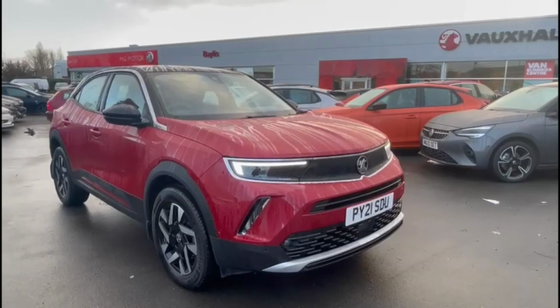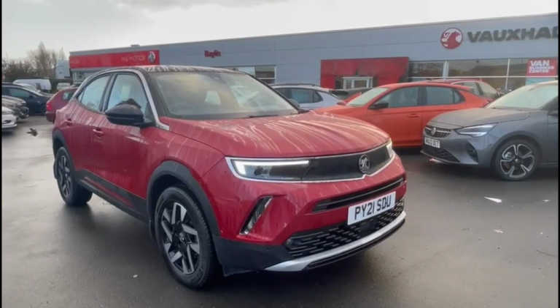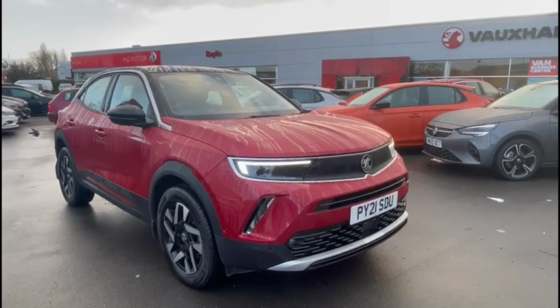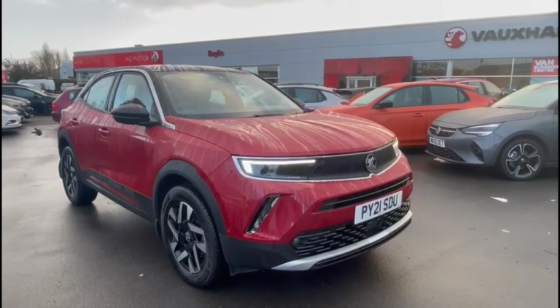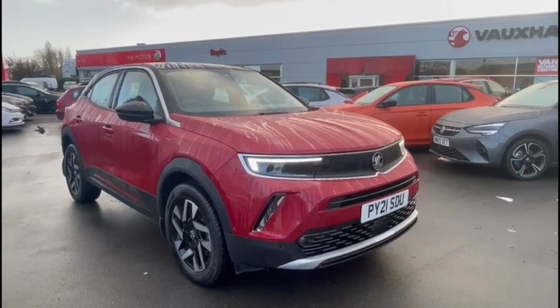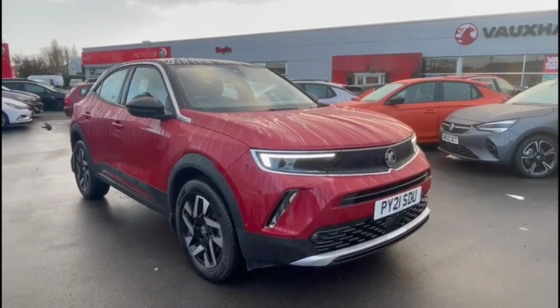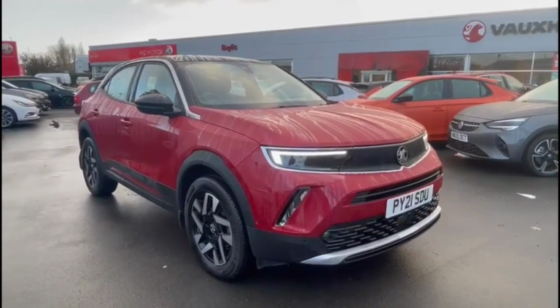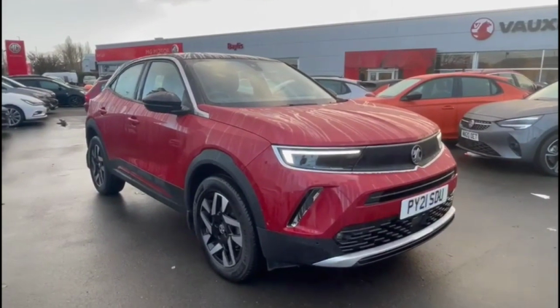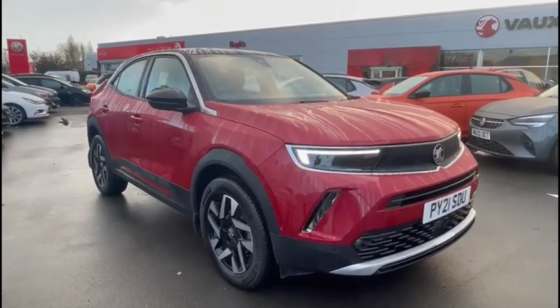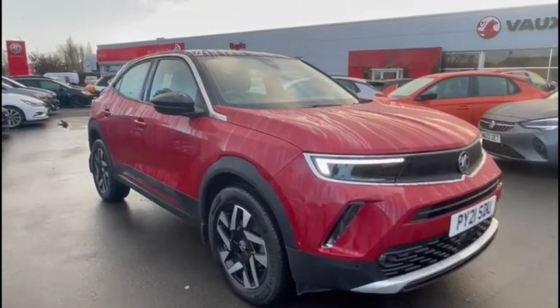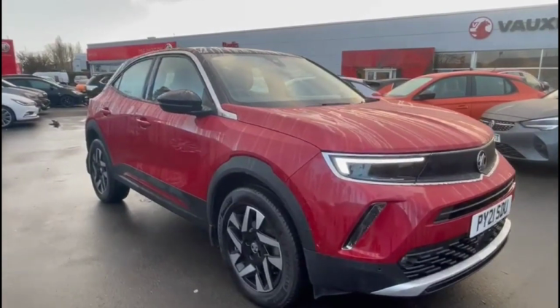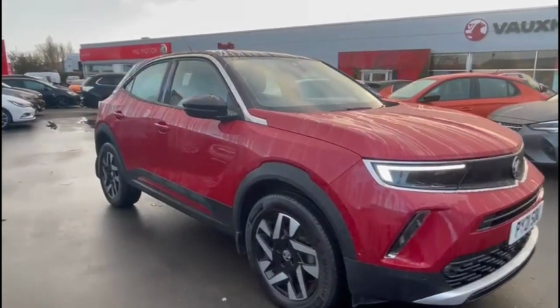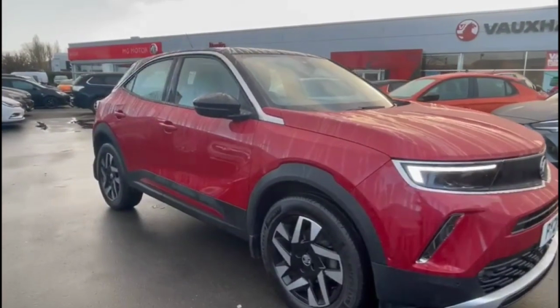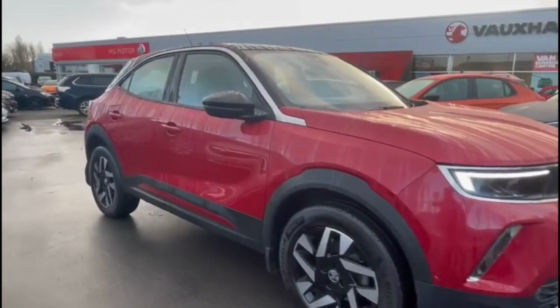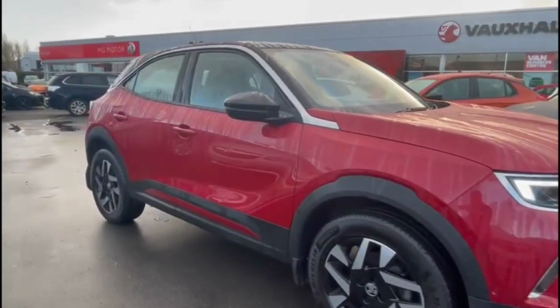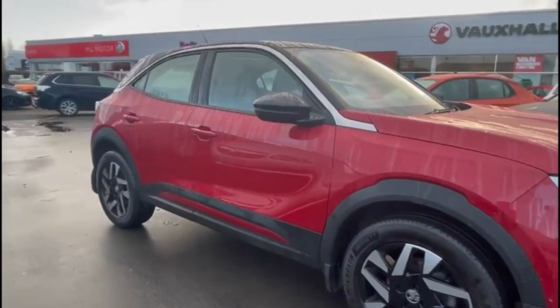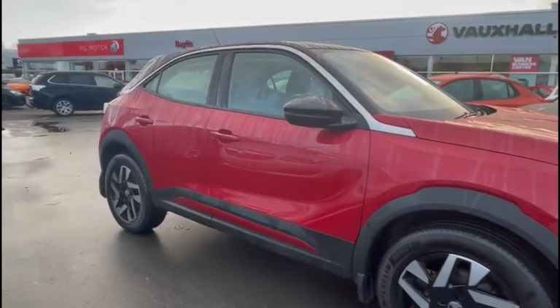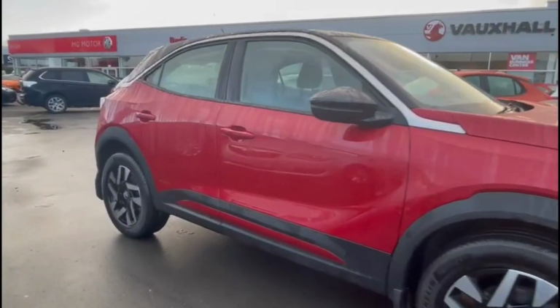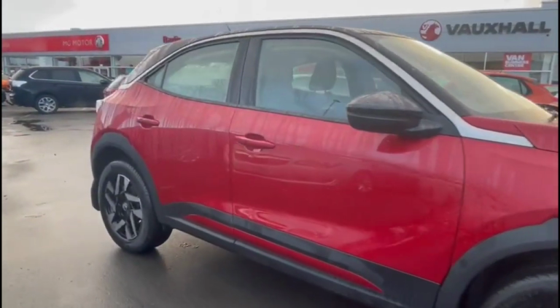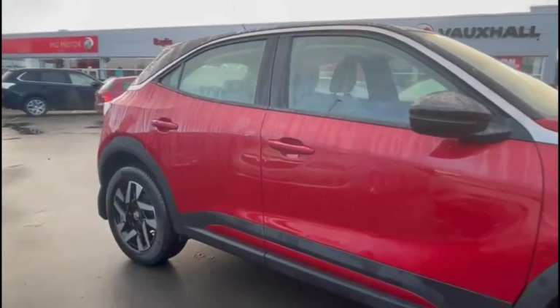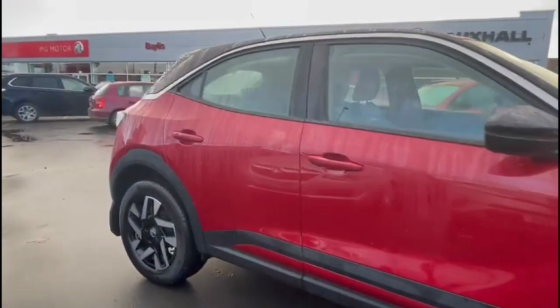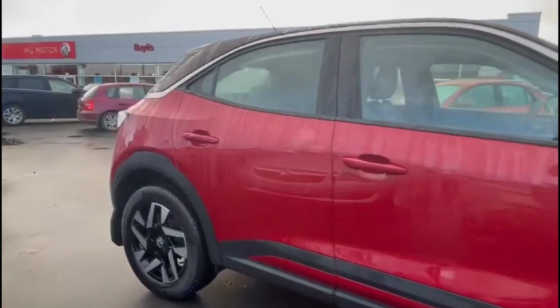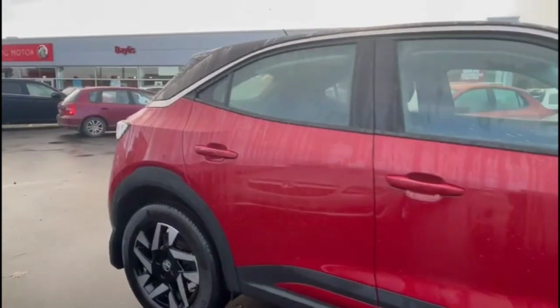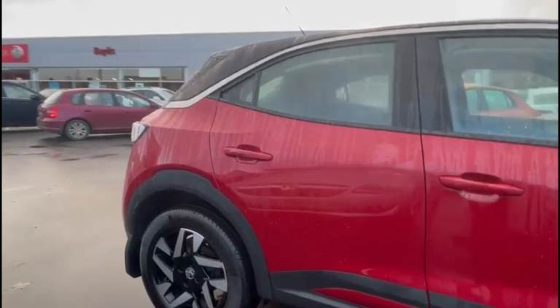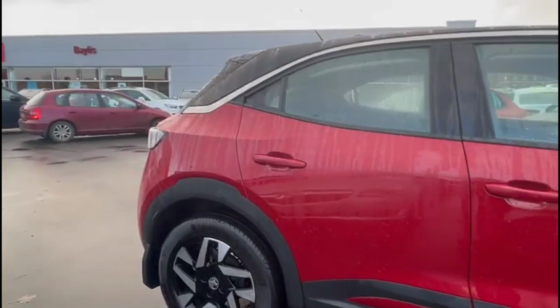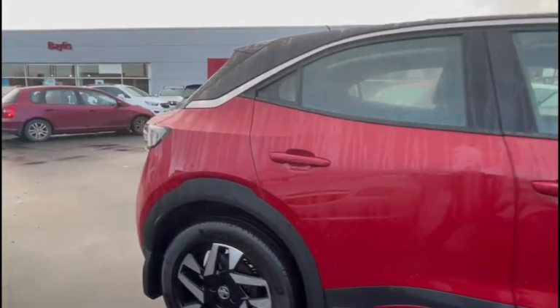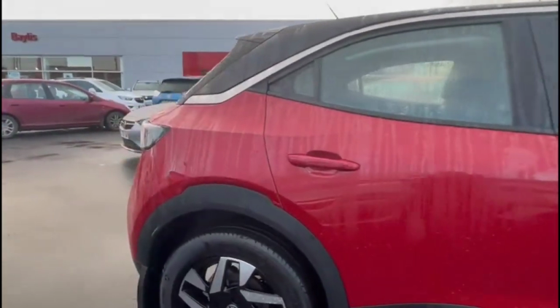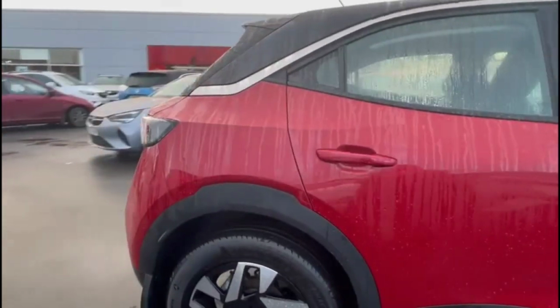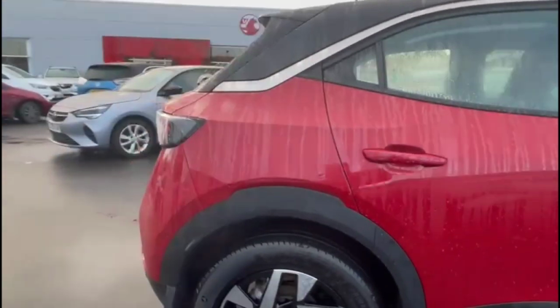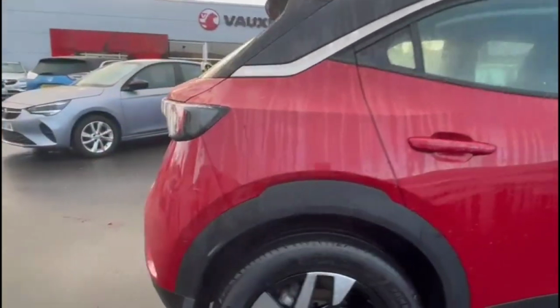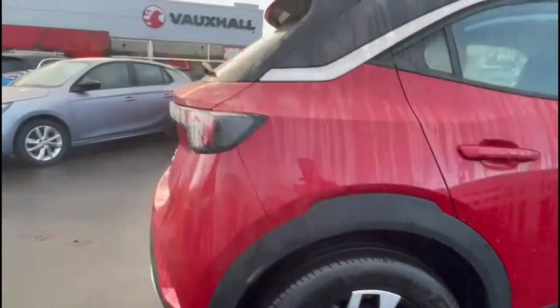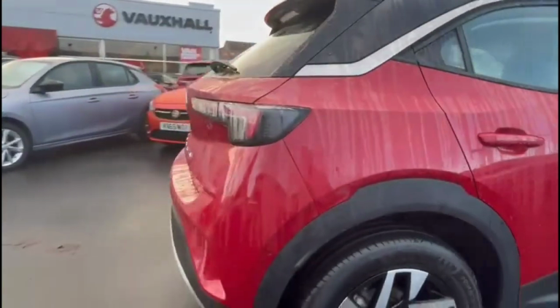Hello and welcome to Bayless Vauxhall. Today I'm reviewing a Vauxhall Mokka 1.2 Turbo Elite Nav Premium Auto. This vehicle has covered 6,080 miles and is finished in red. It also comes with Bayless warranty with the option to extend it to 36 months.